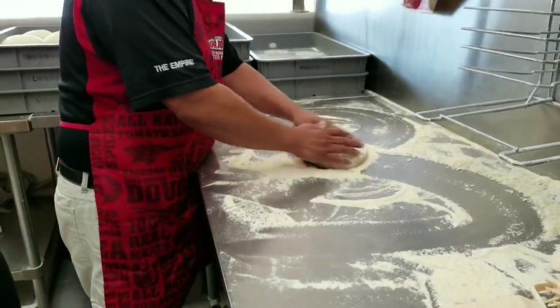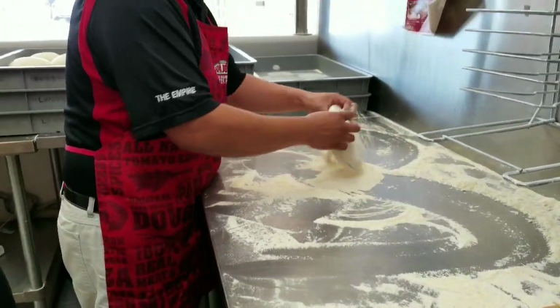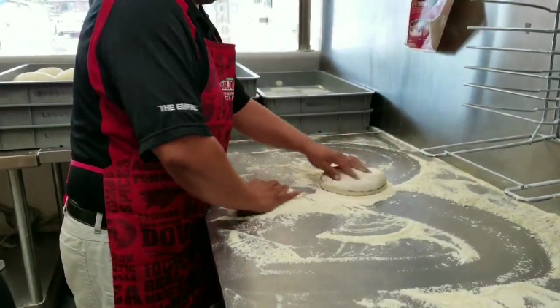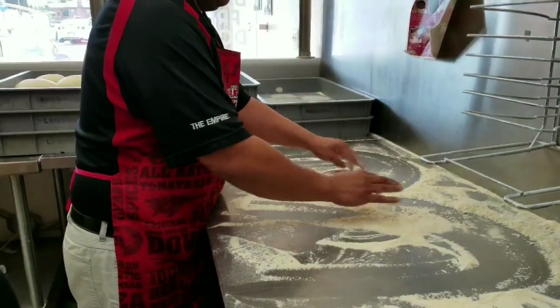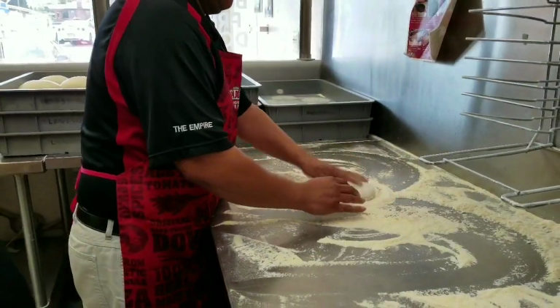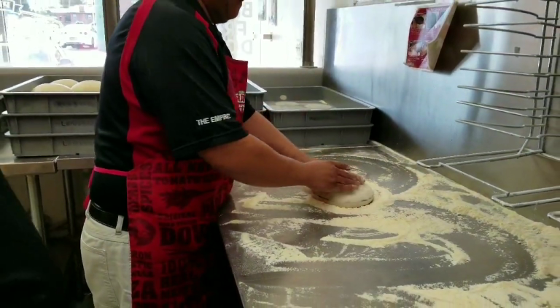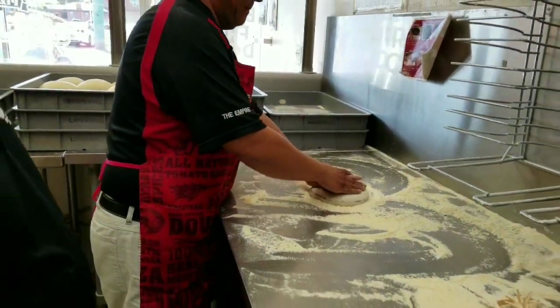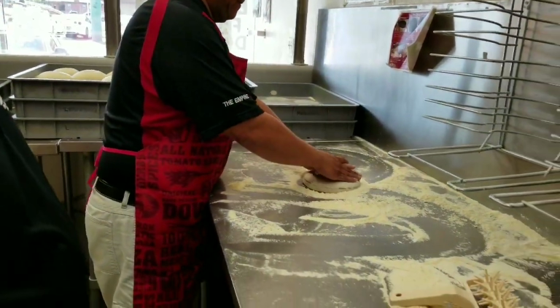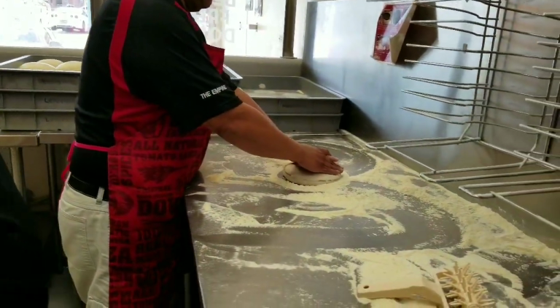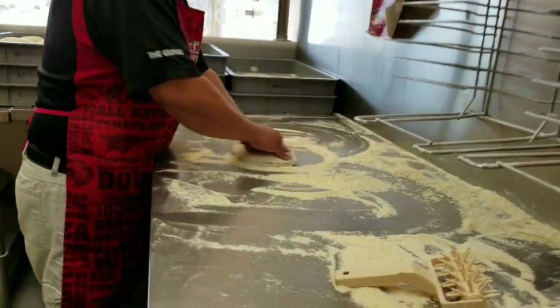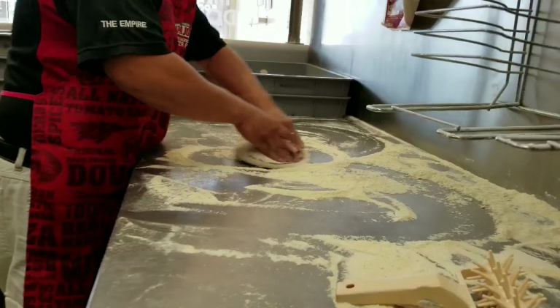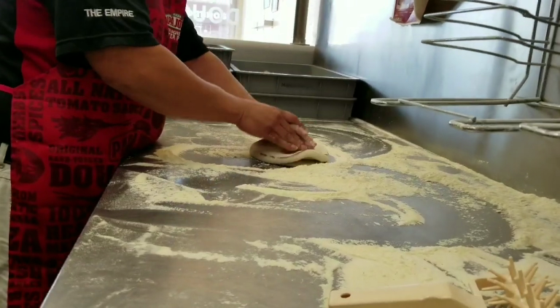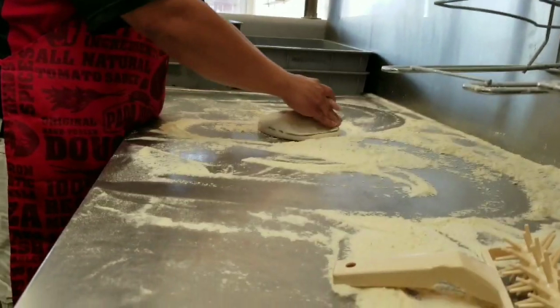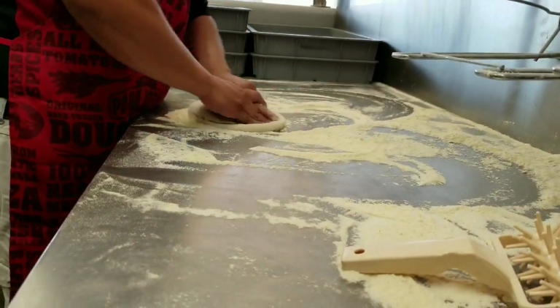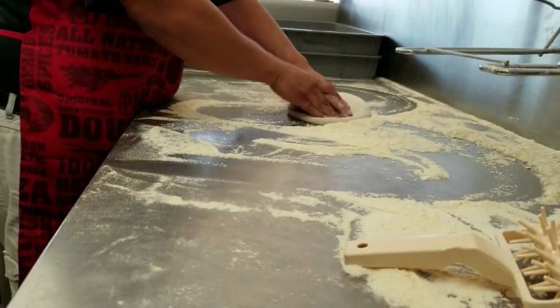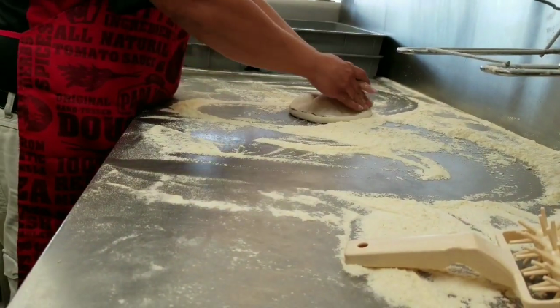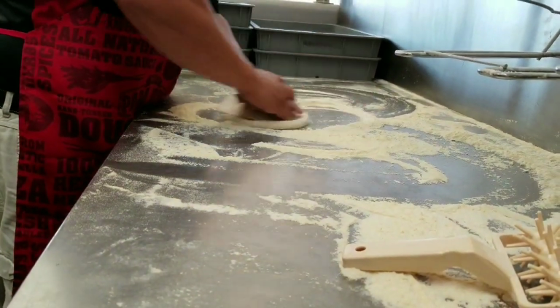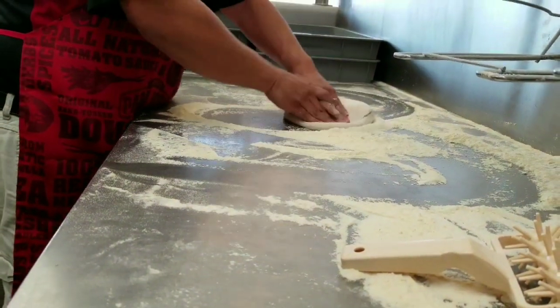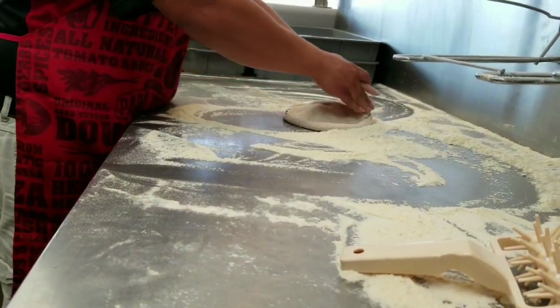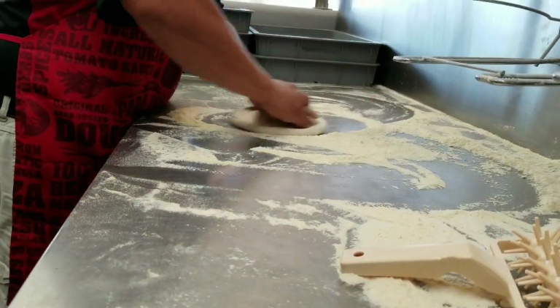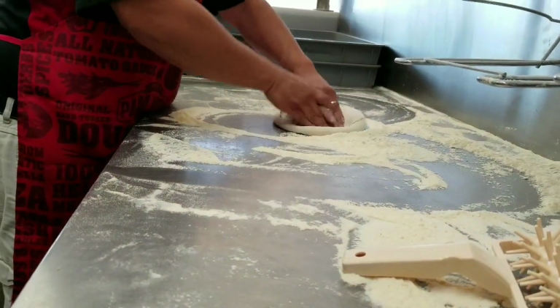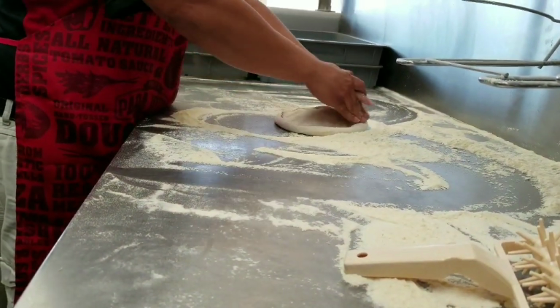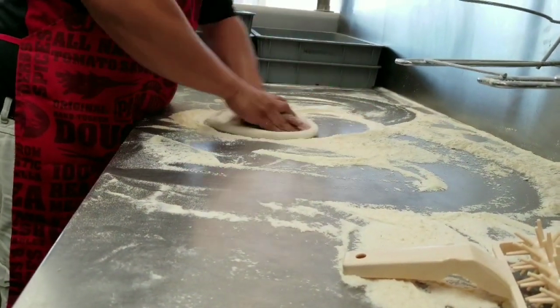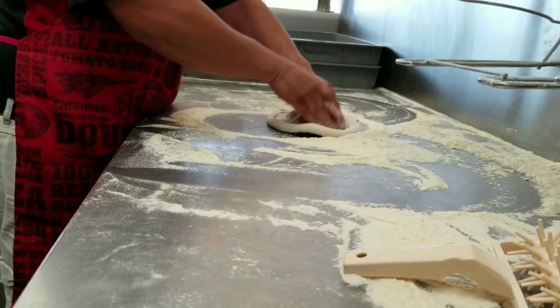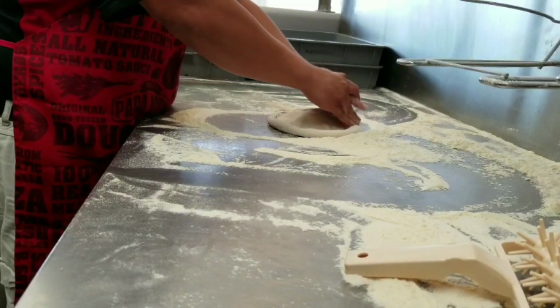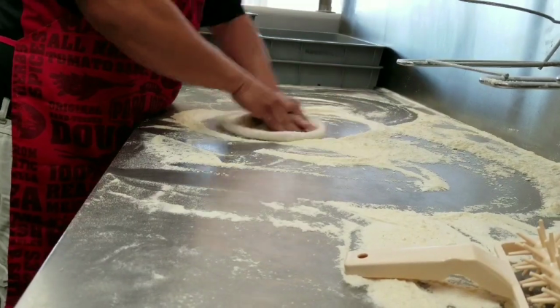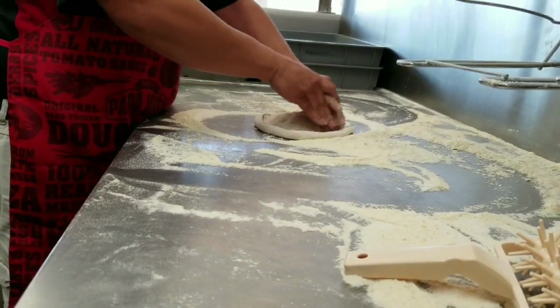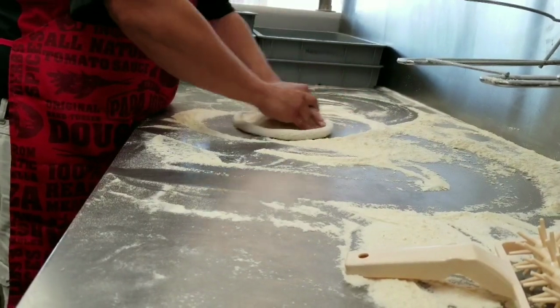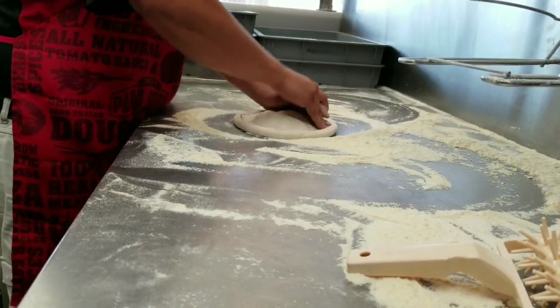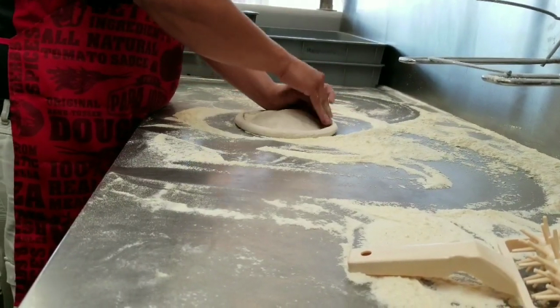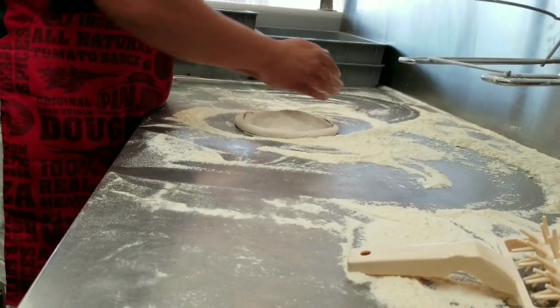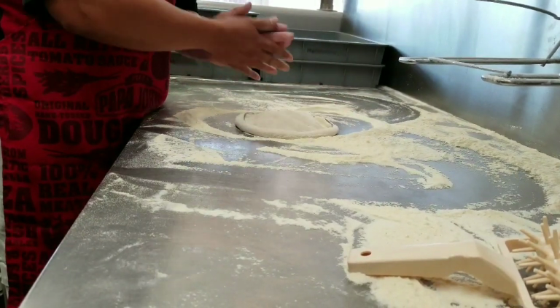He's coating that skin. And as you see, when he's rolling back, he's rolling back to a half inch, and he's bringing that black all the way around.